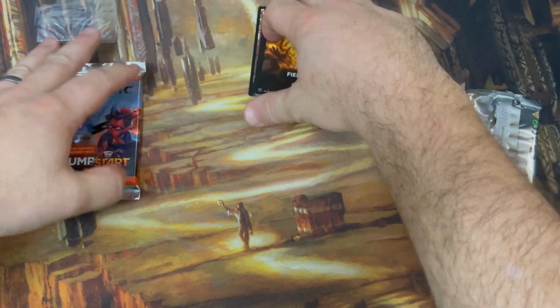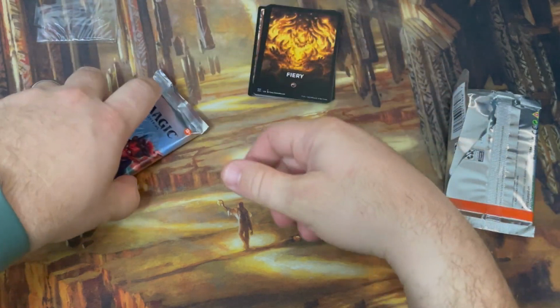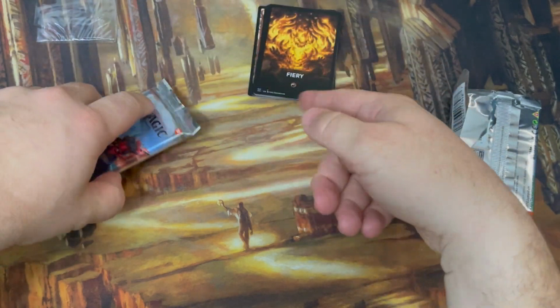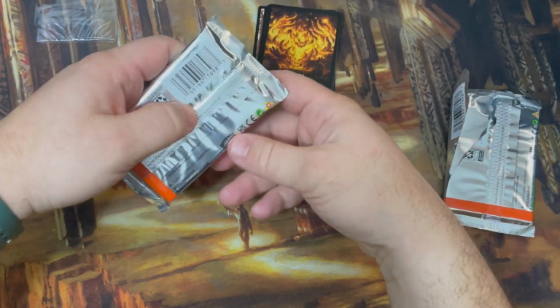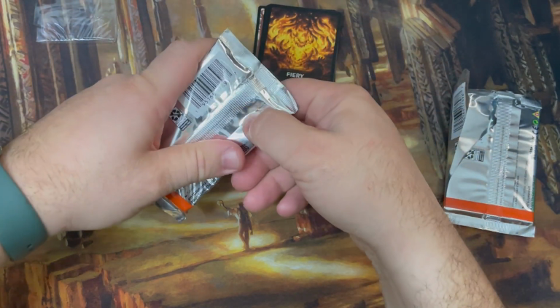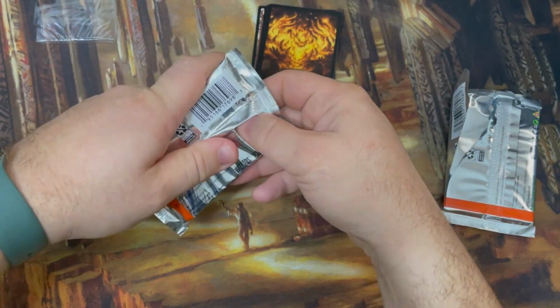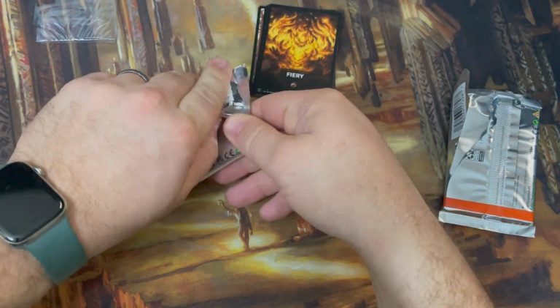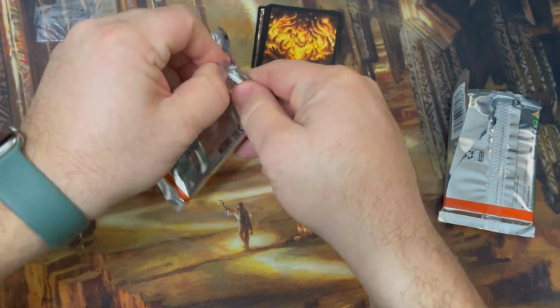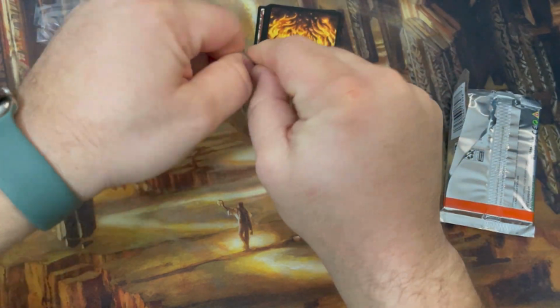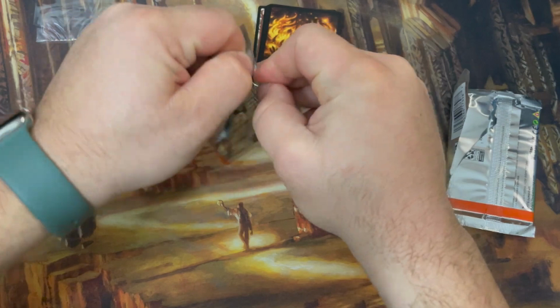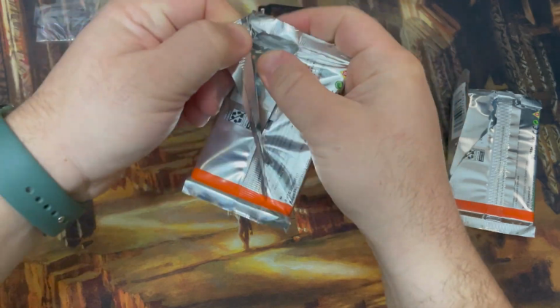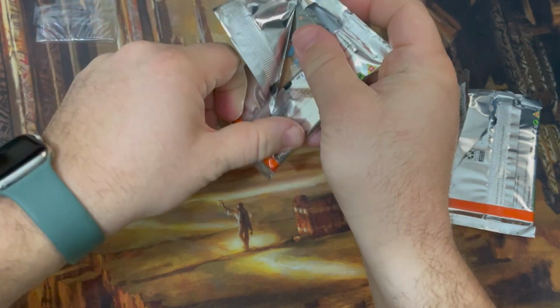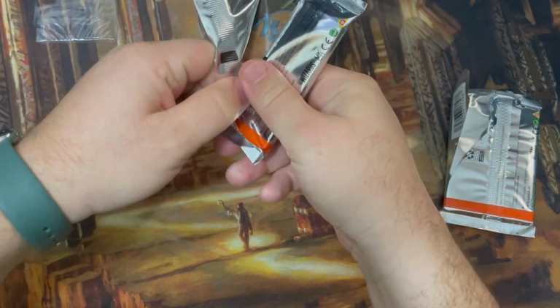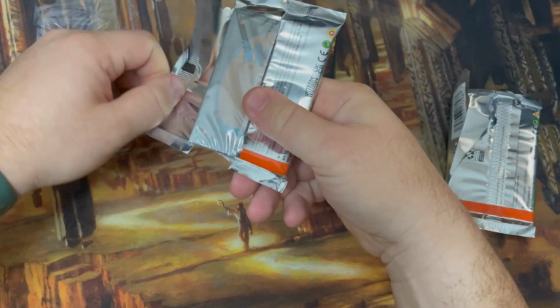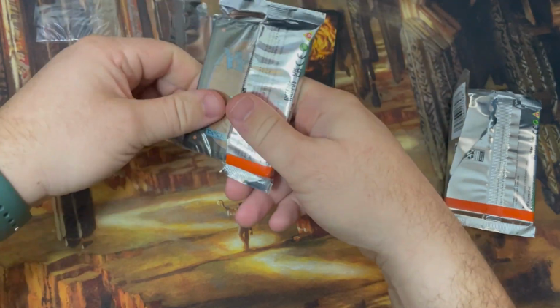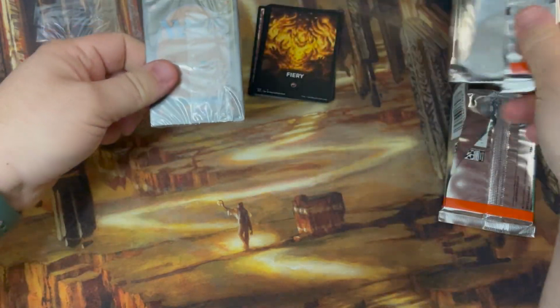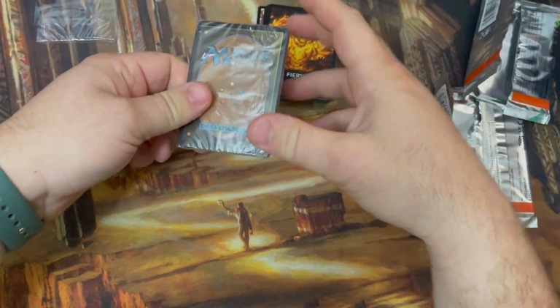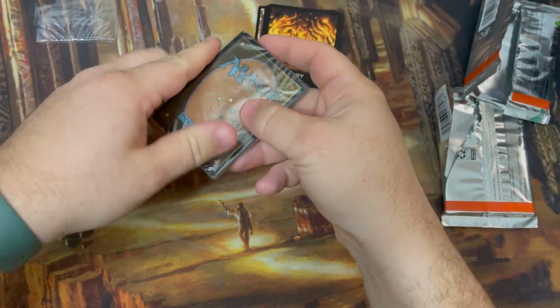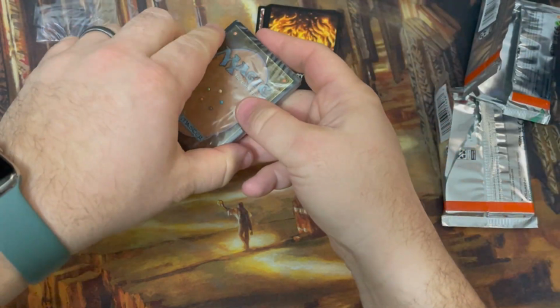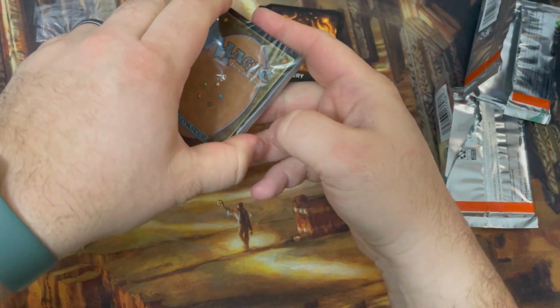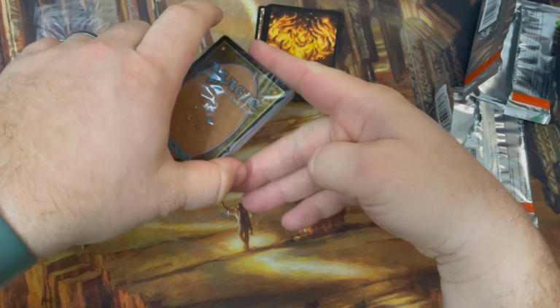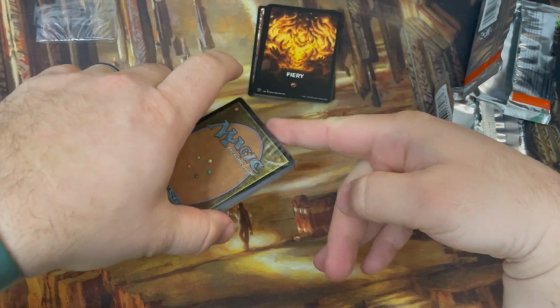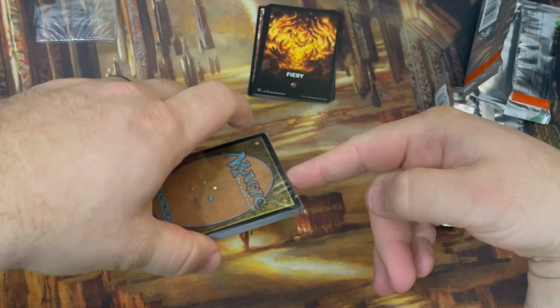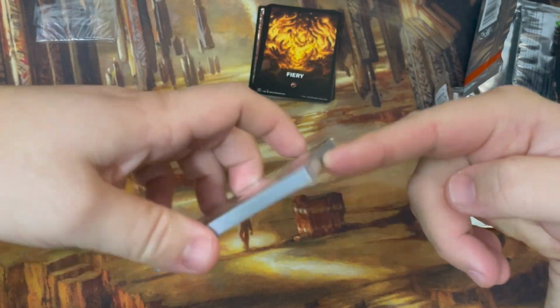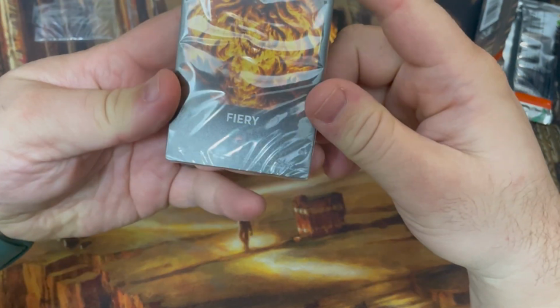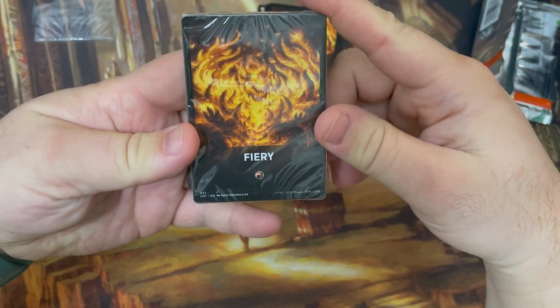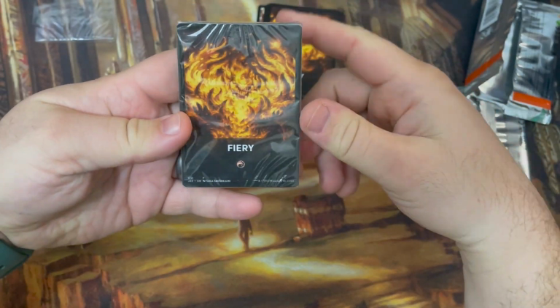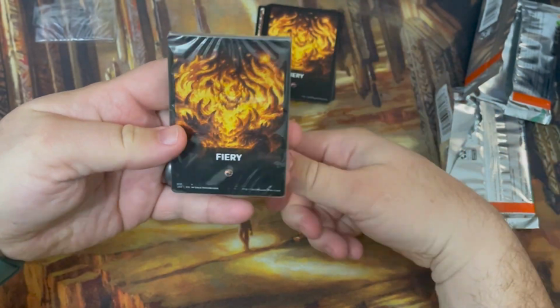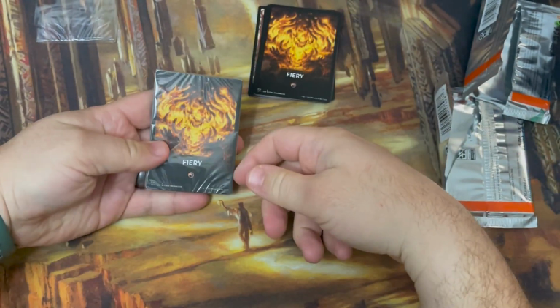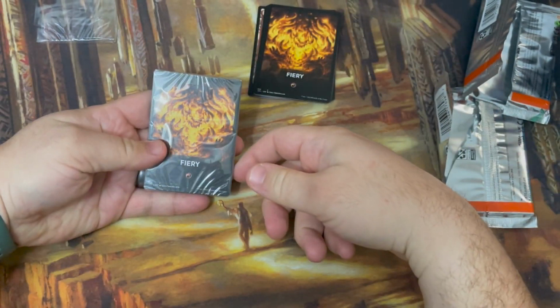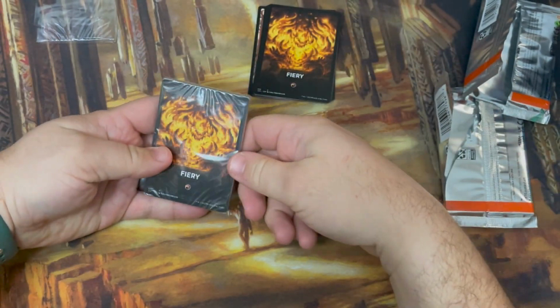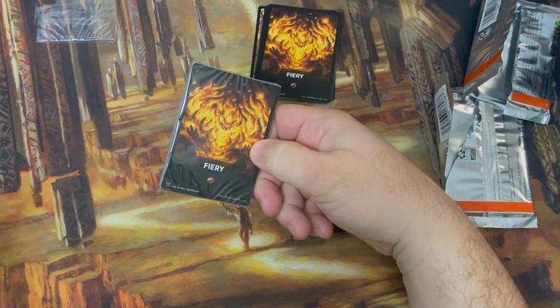You guys know me — I always like to show everything possible in the pack. I want to show what's in the back, and what are the commons and what are the various arts that you get, because I'm a completionist like that. I want to know what it is. So what do we get? Is it a mythic? Are you kidding me? We got two Fireys in one go!